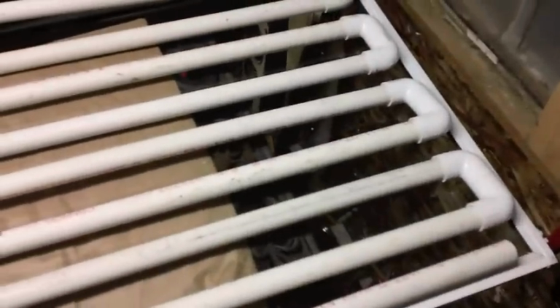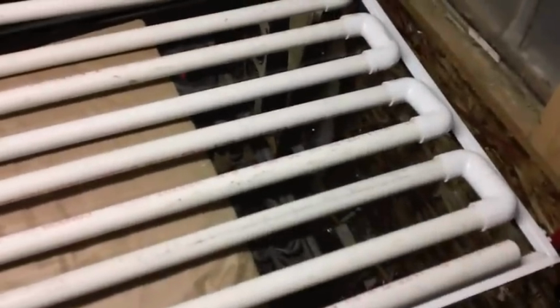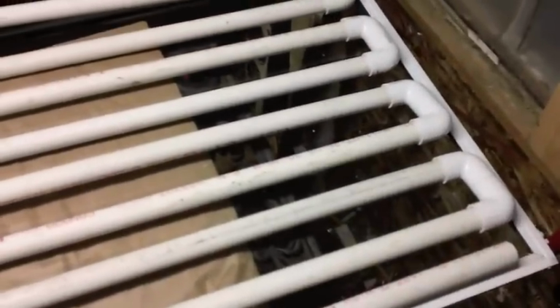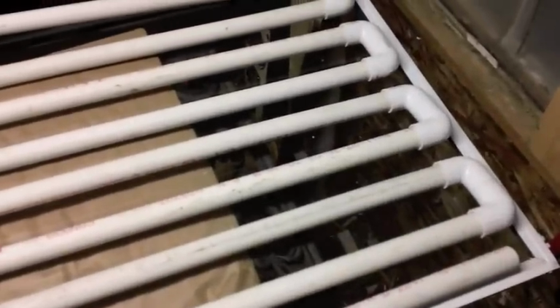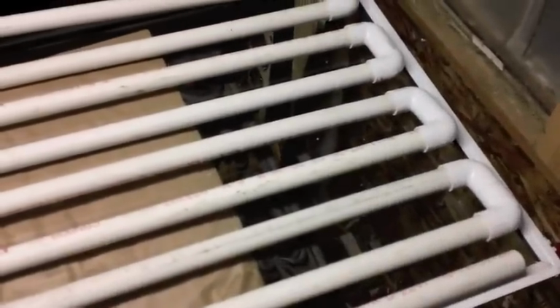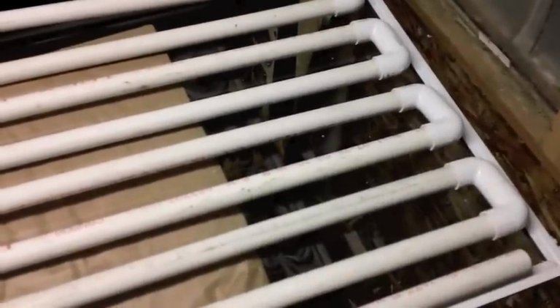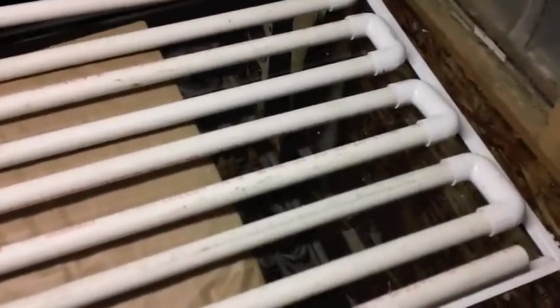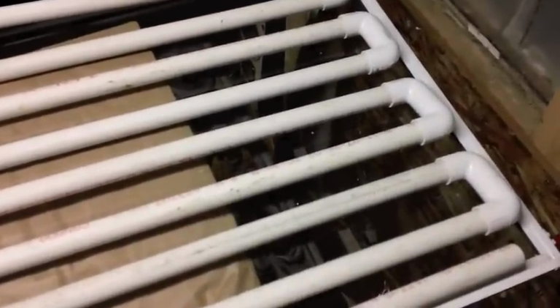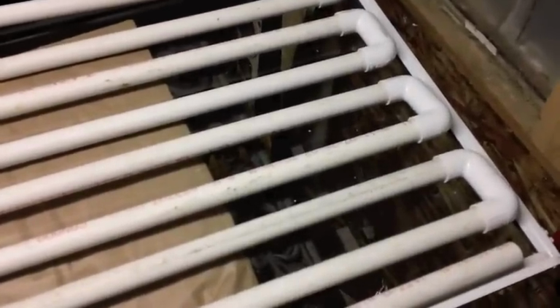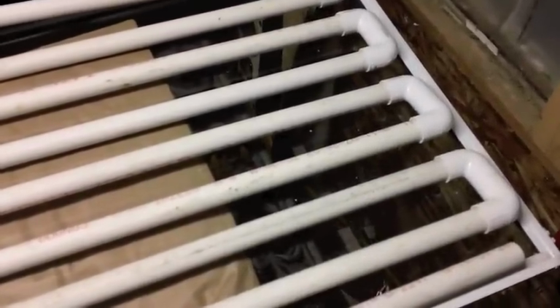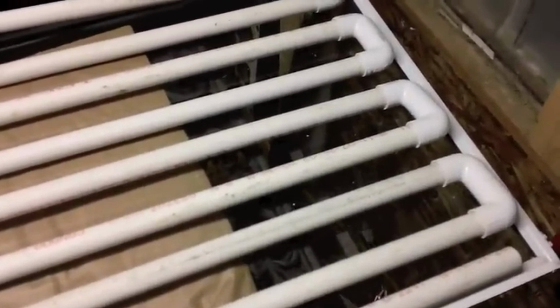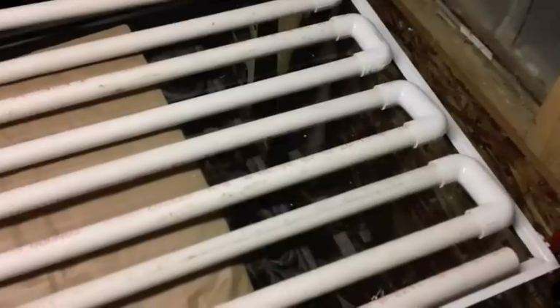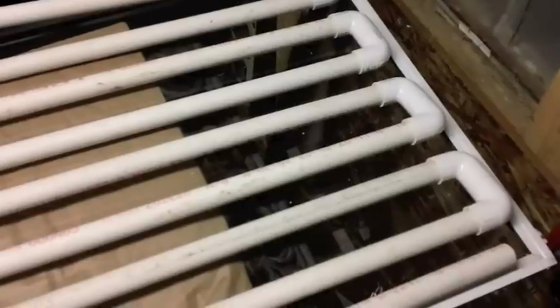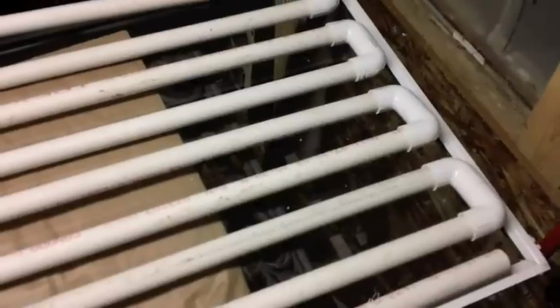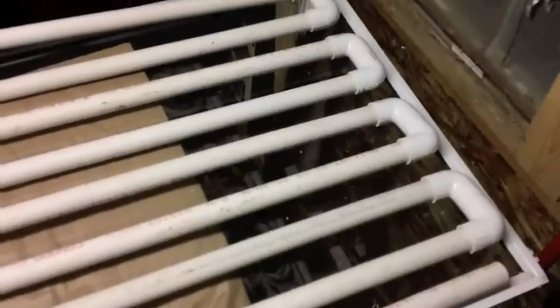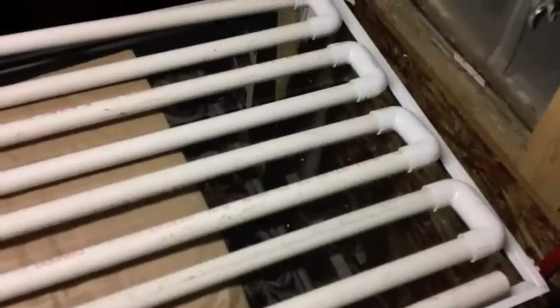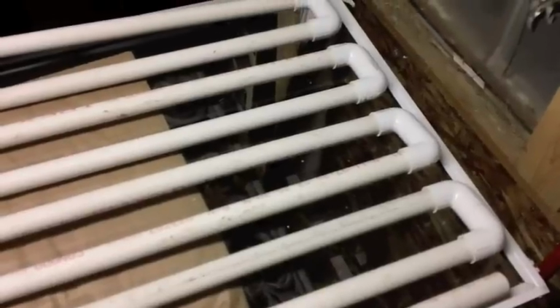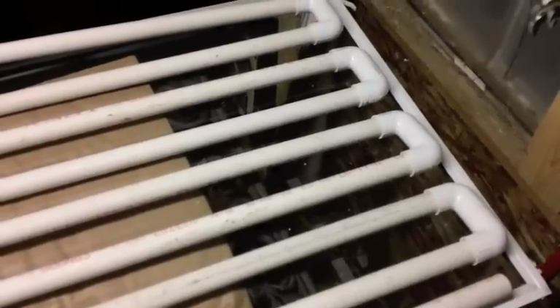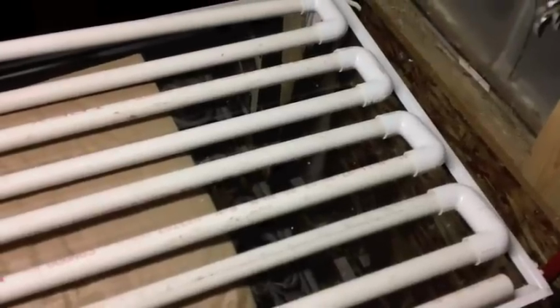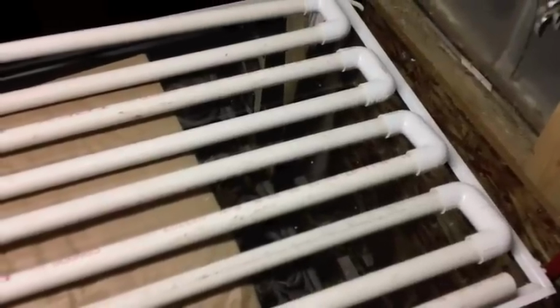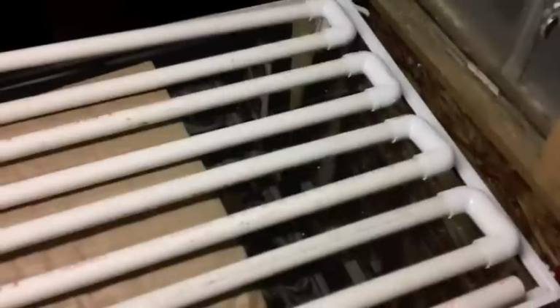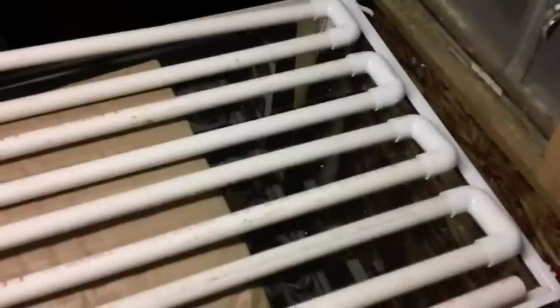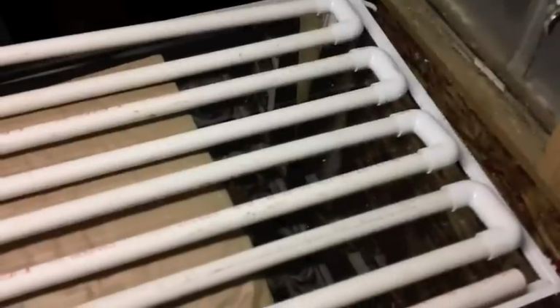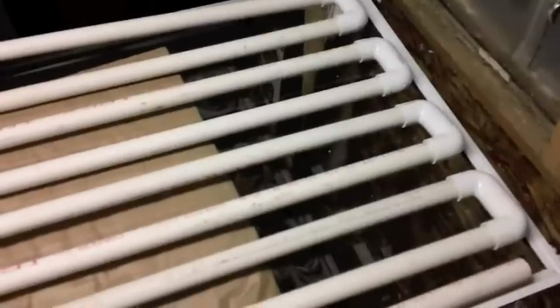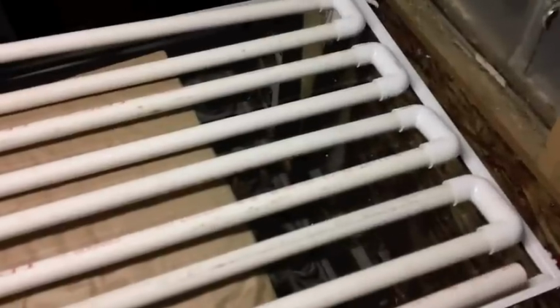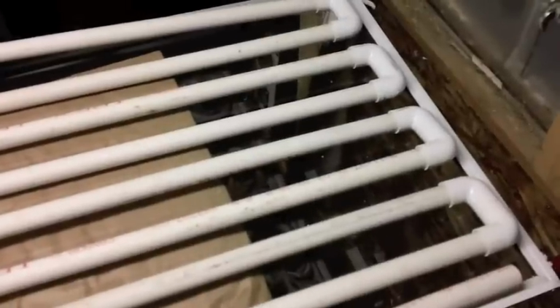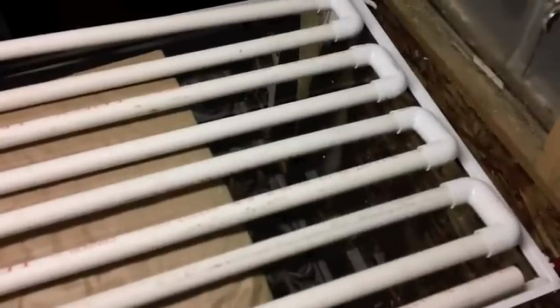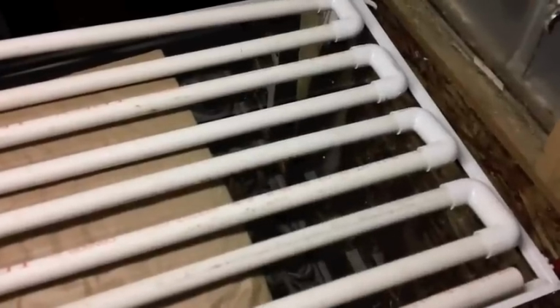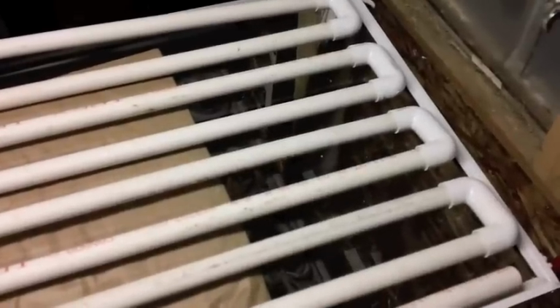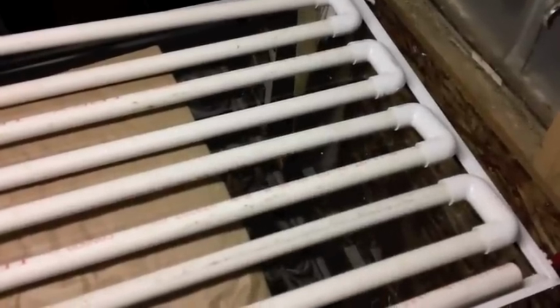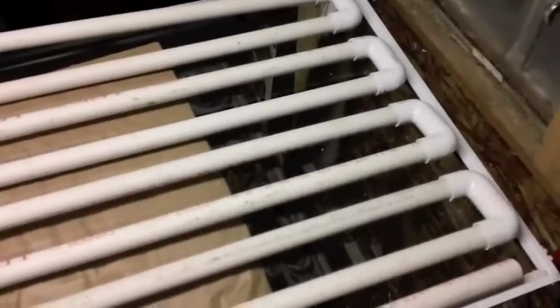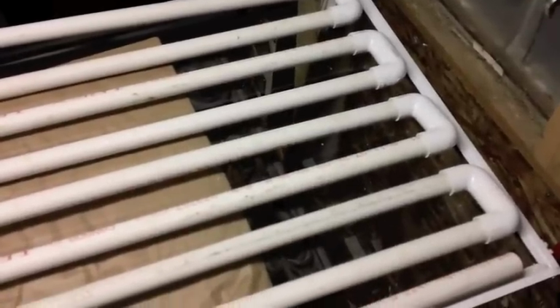In the next video I'll make a box out of cedar, line it, paint everything black, and put it in place to see how it works. Thanks for watching.